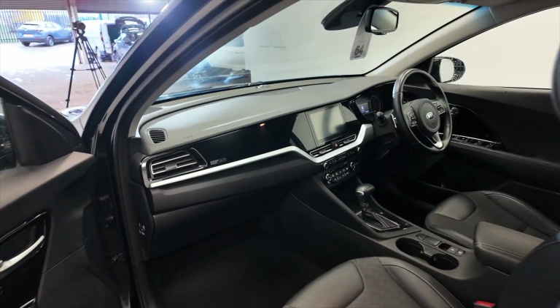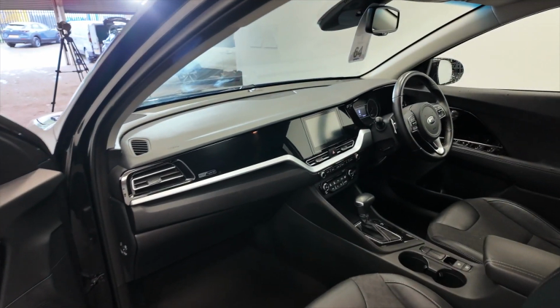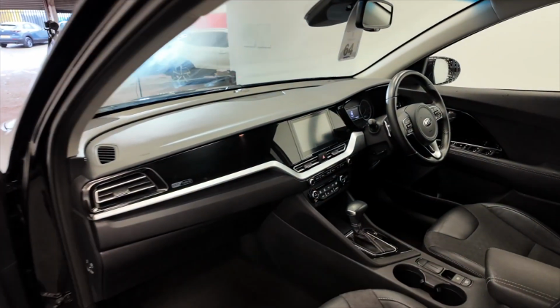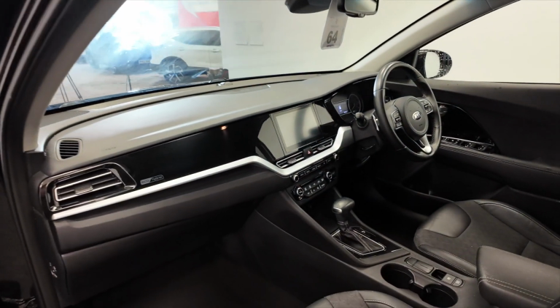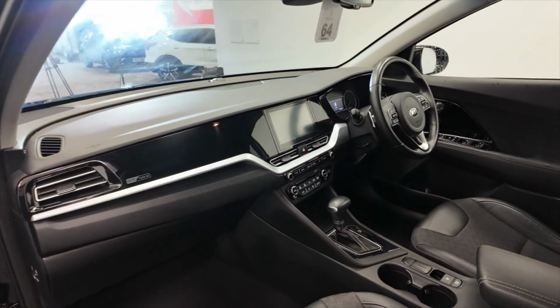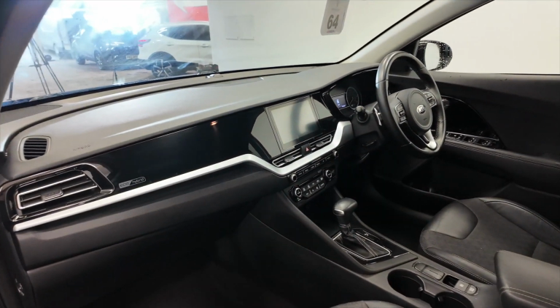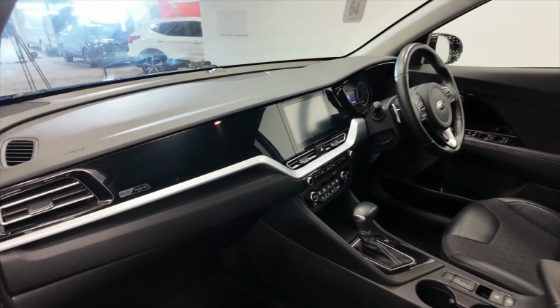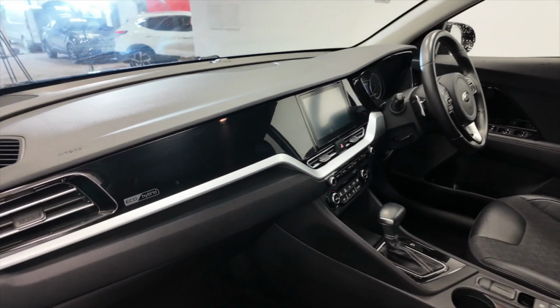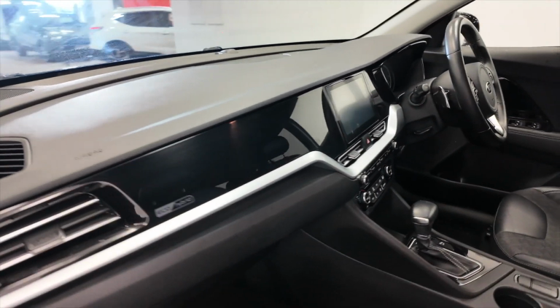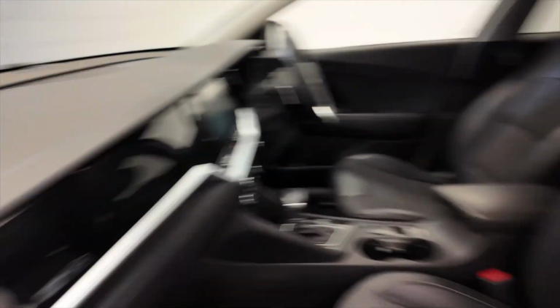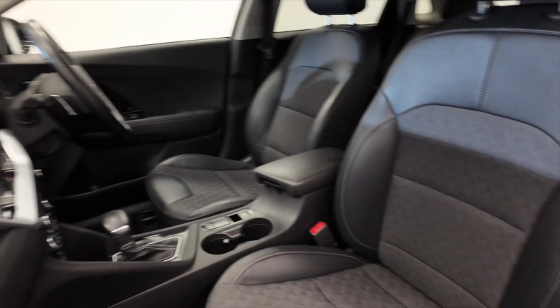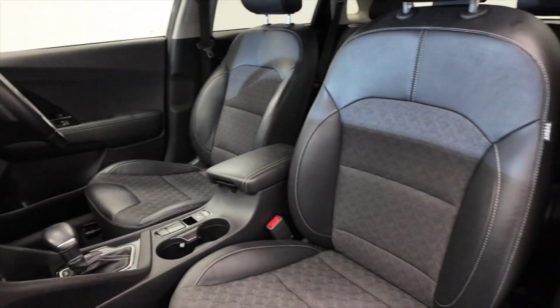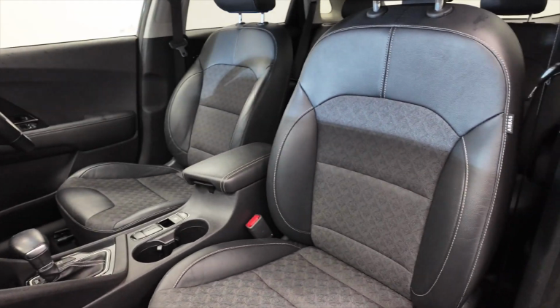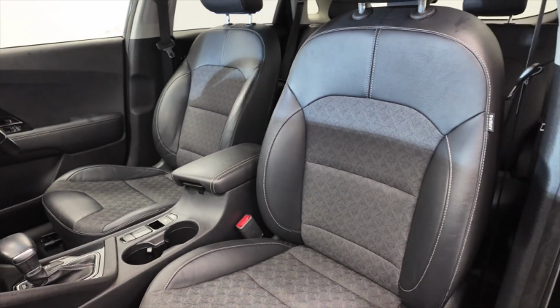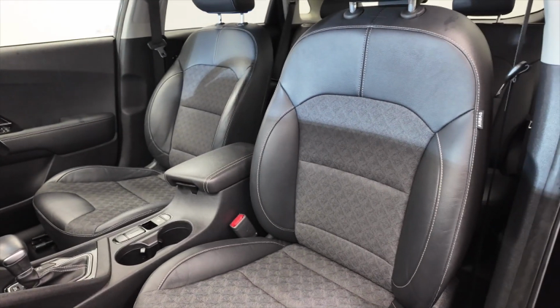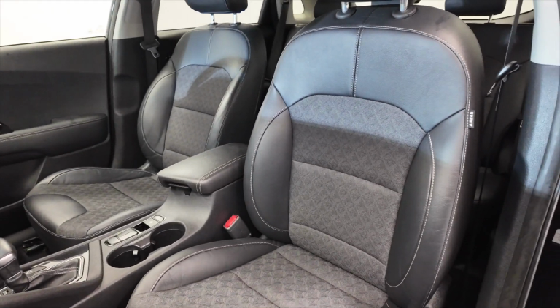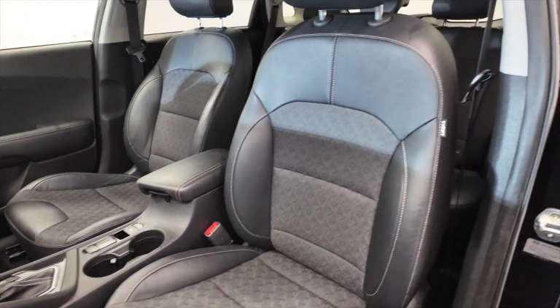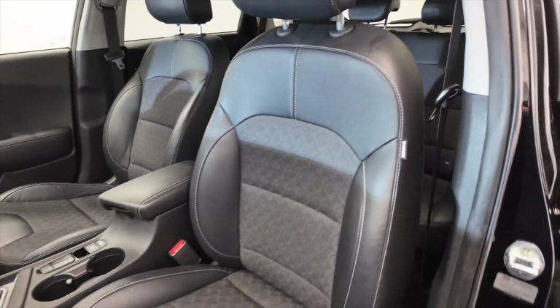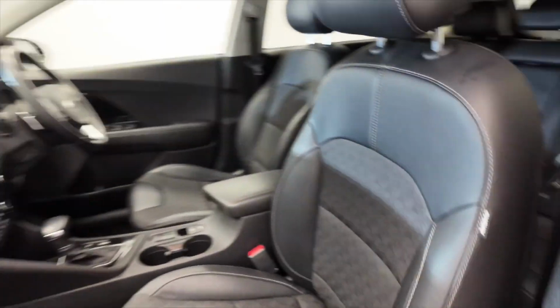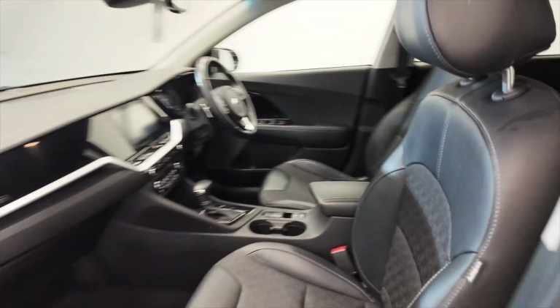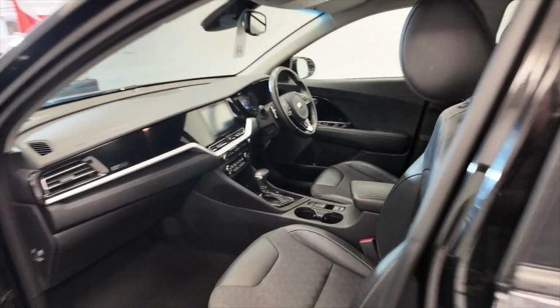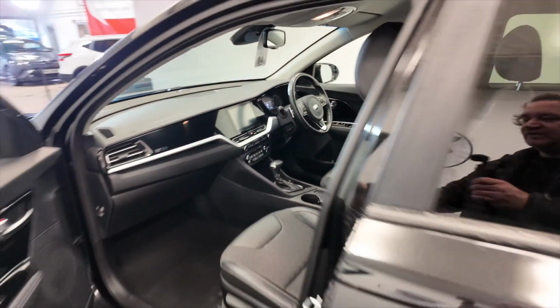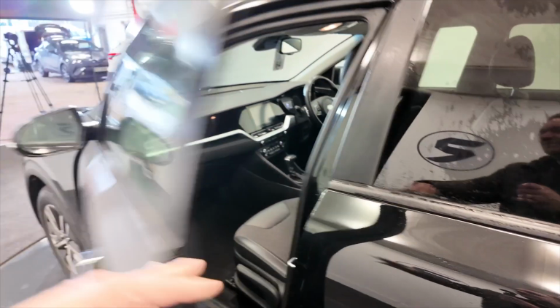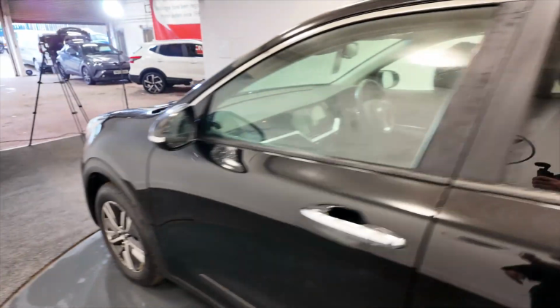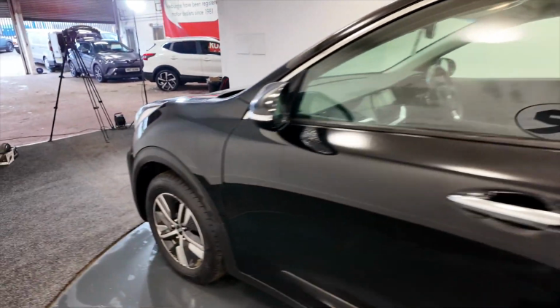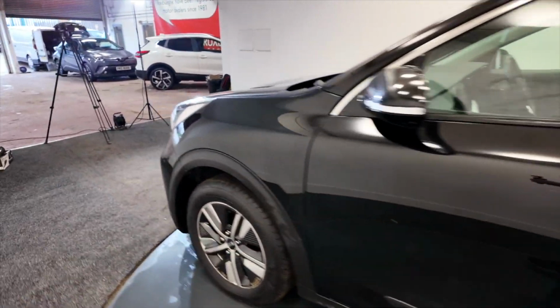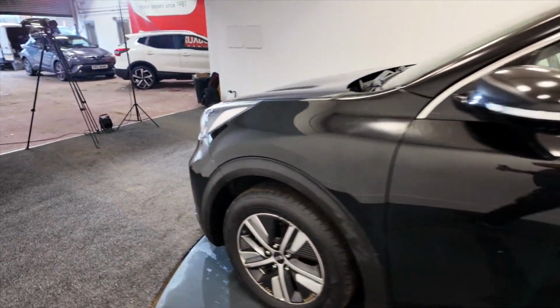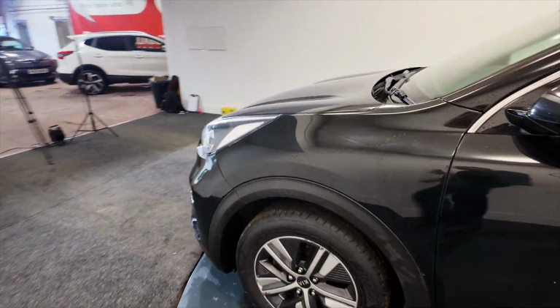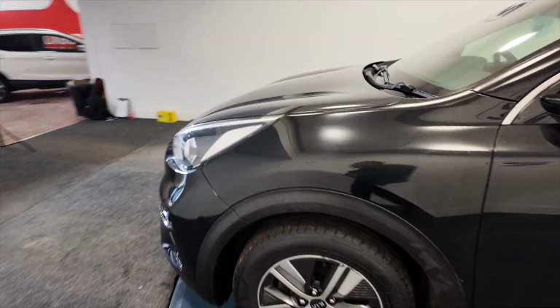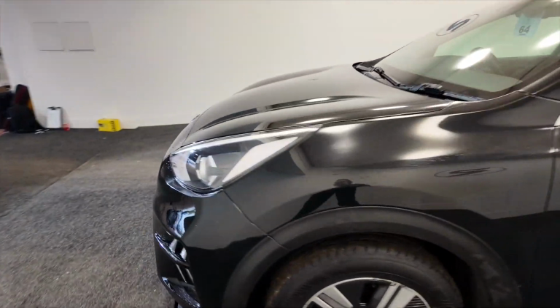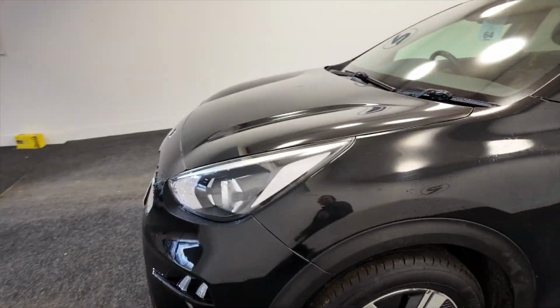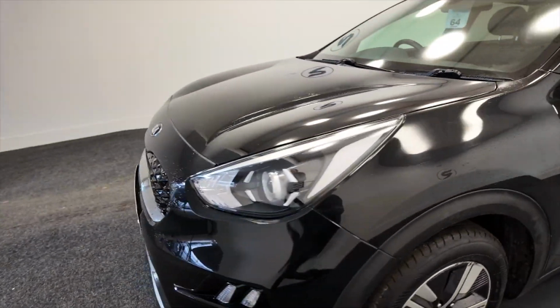Acres of space in the front, really nice dashboard styling and these great part leather, fully adjustable comfortable seats — sort of semi sport styled seats. They are really comfortable, not hard at all.